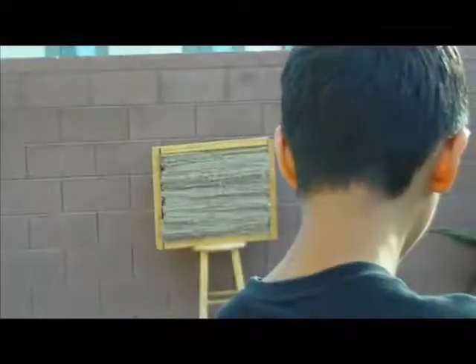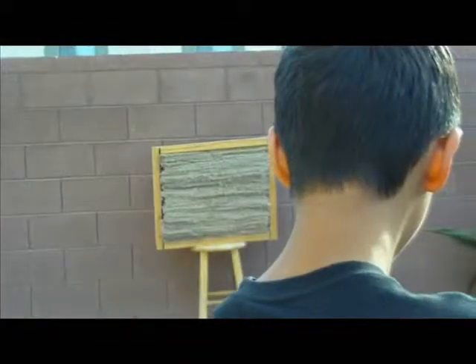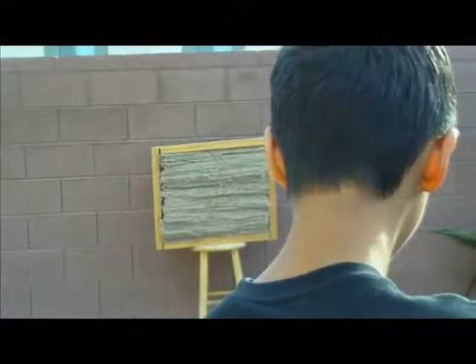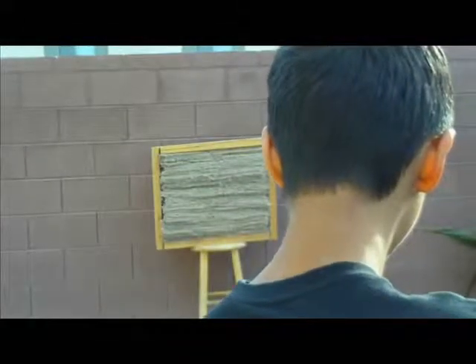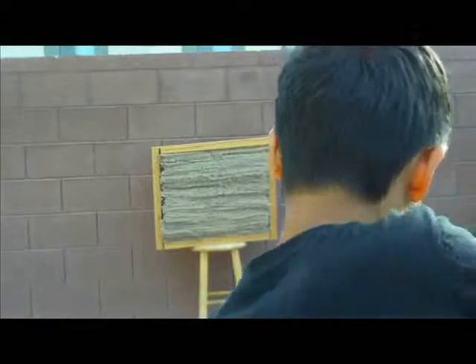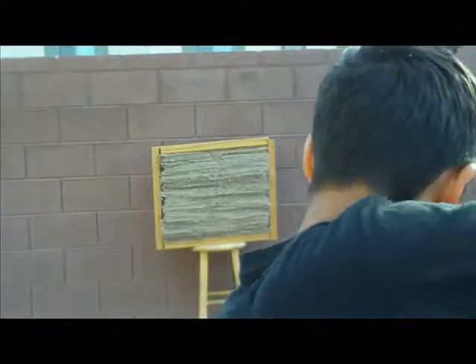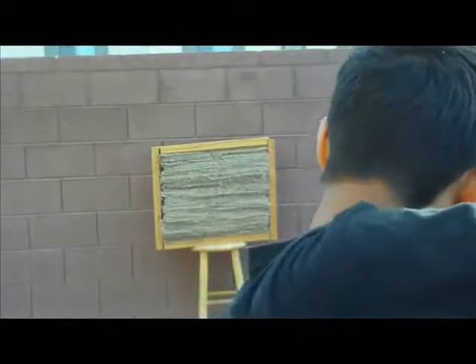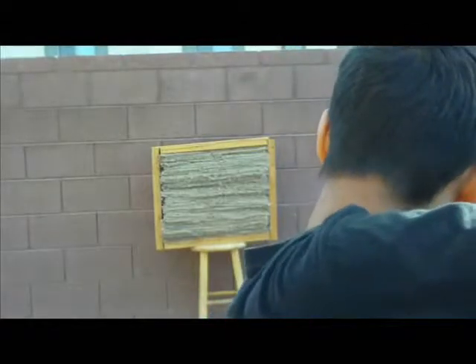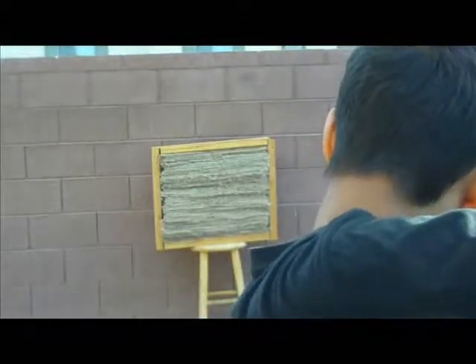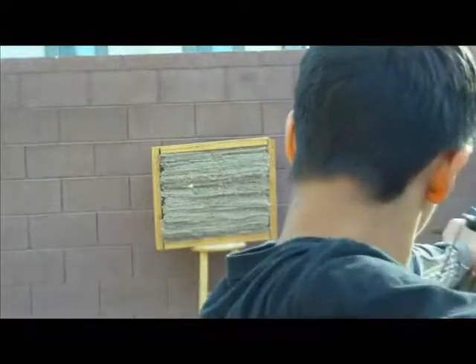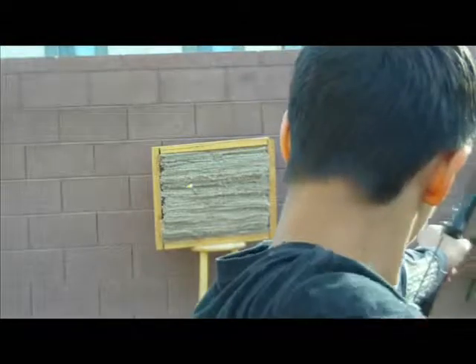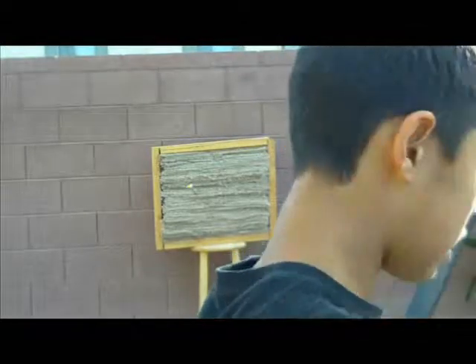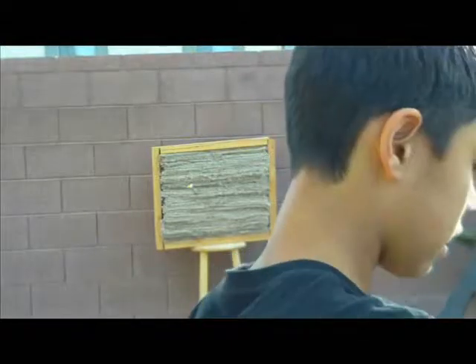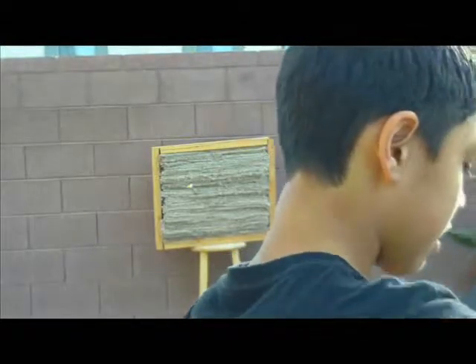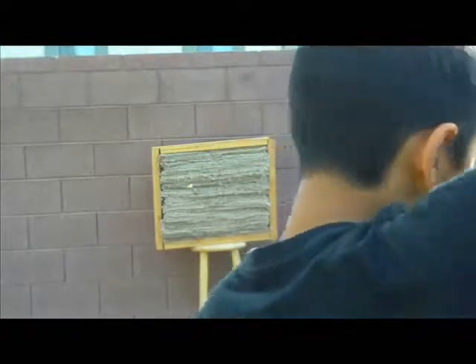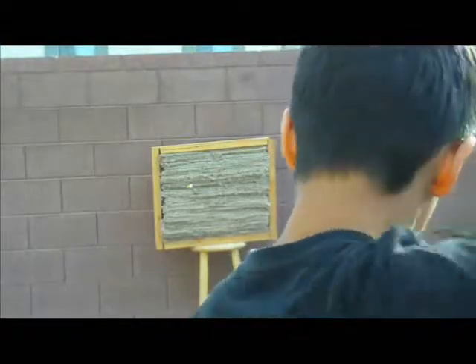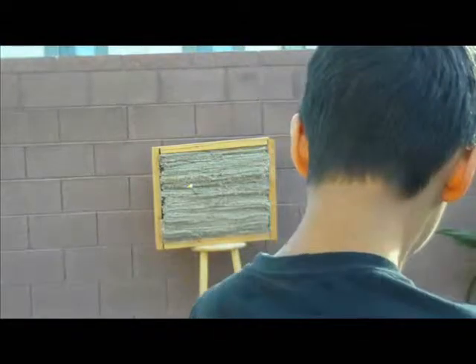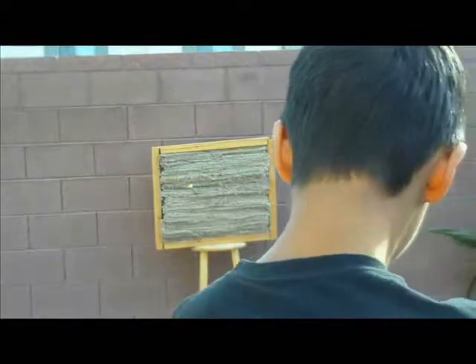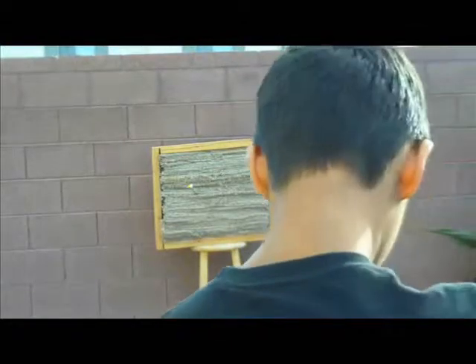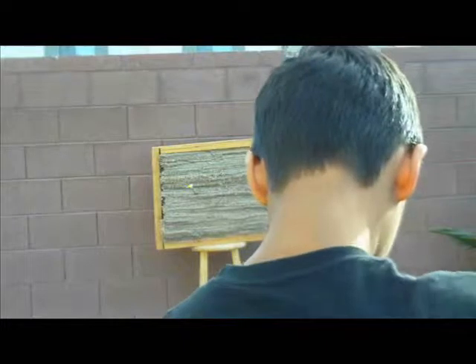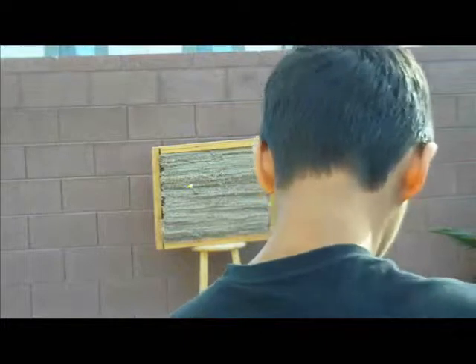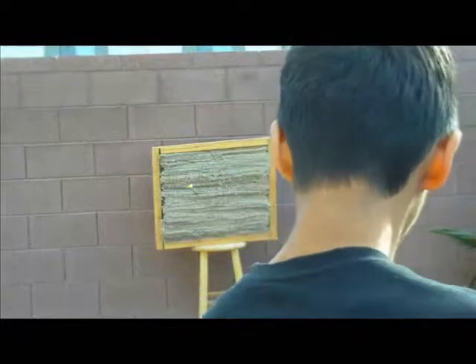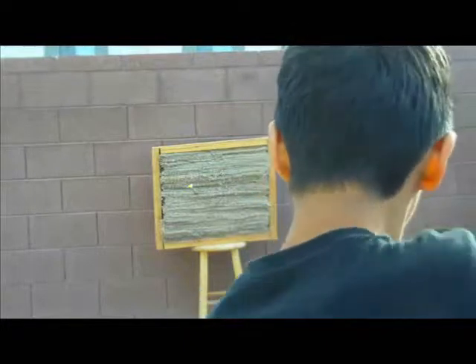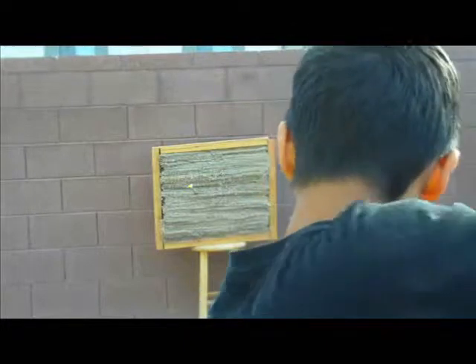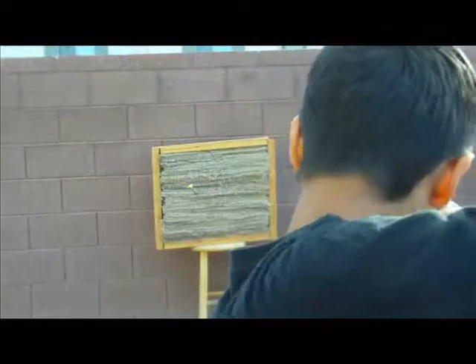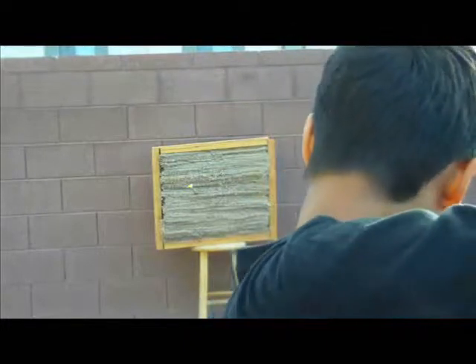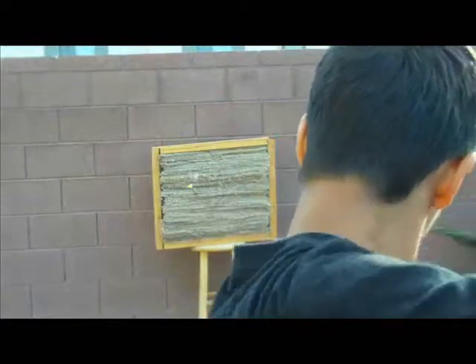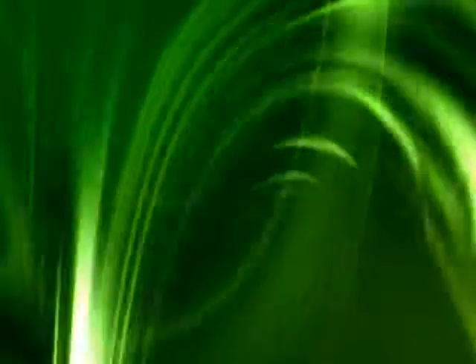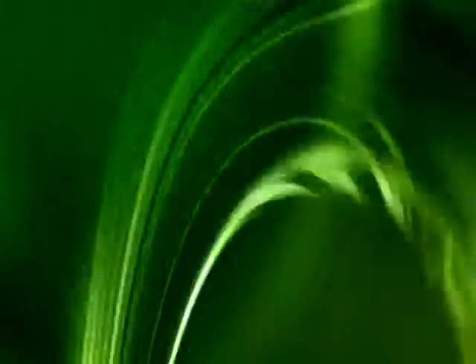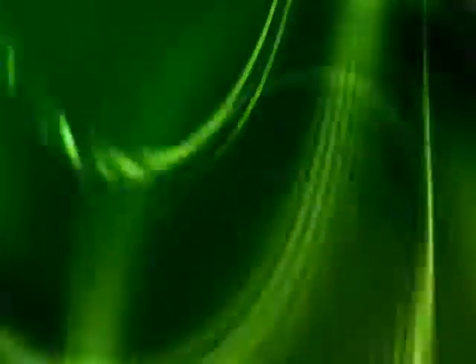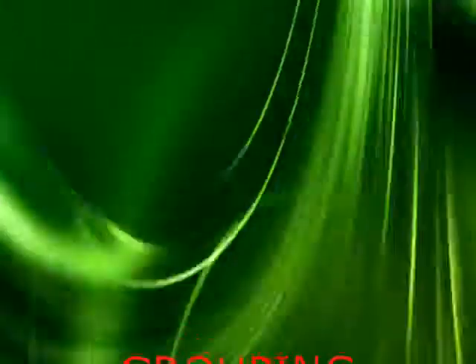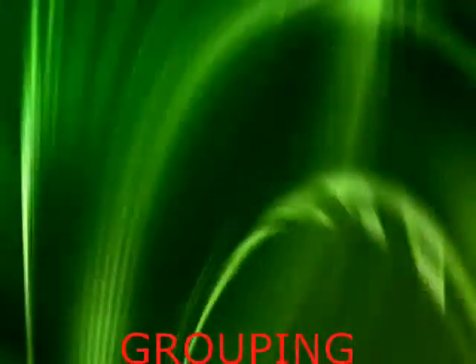Now you have learned the grouping drill. We have also discussed how to increase and decrease the difficulty of this drill and how to score your progress. Have fun and practice hard.